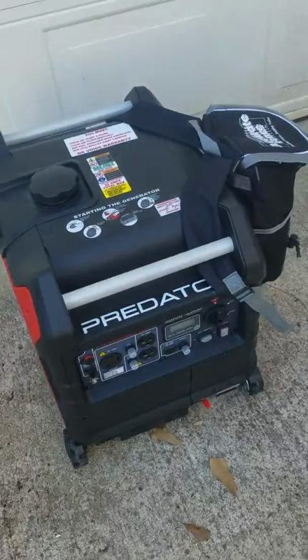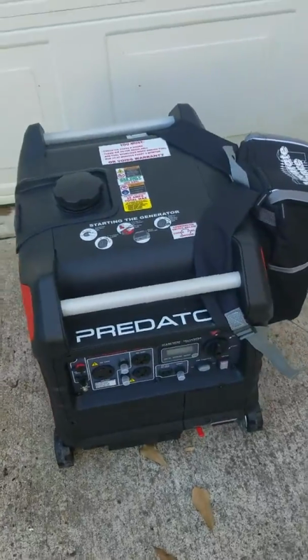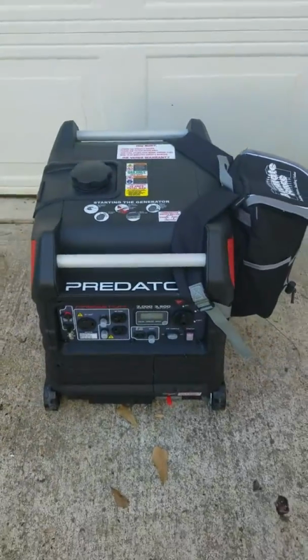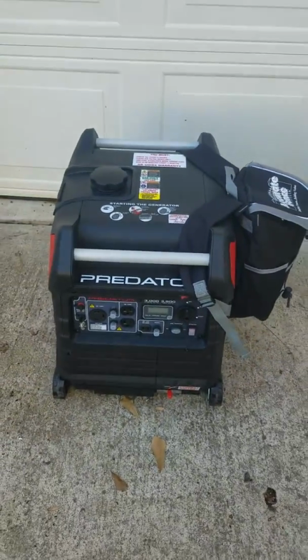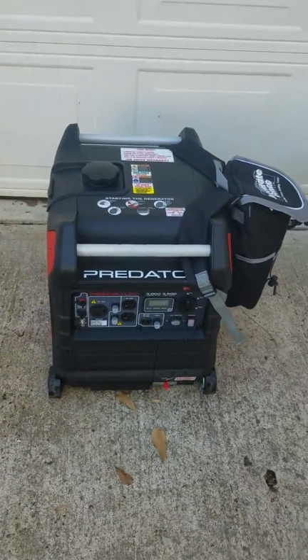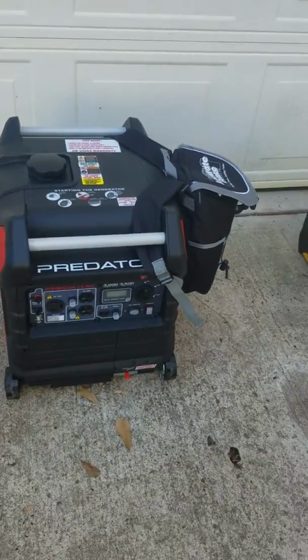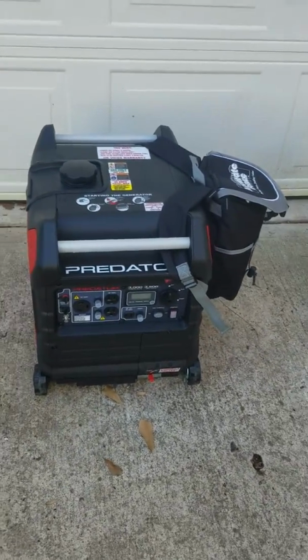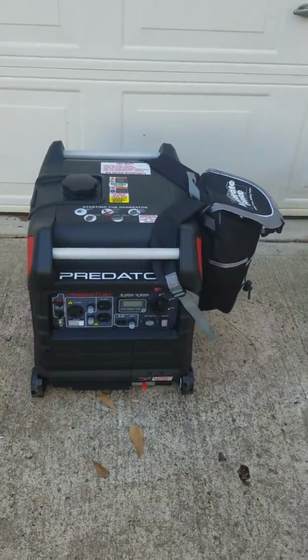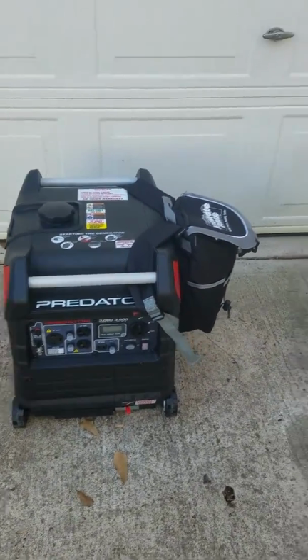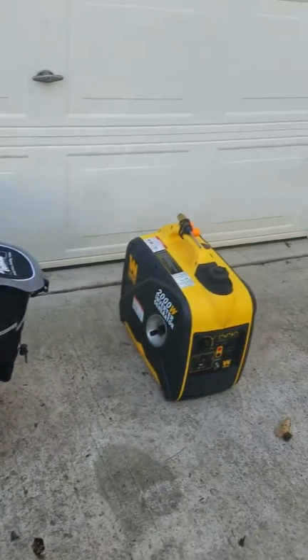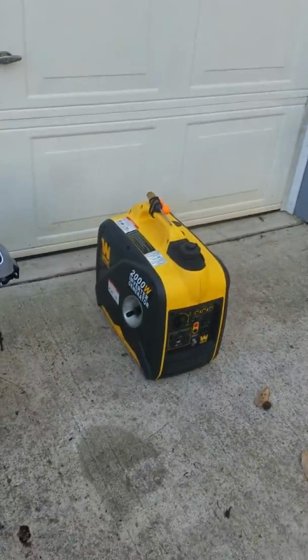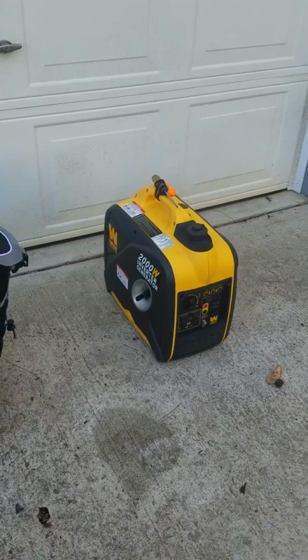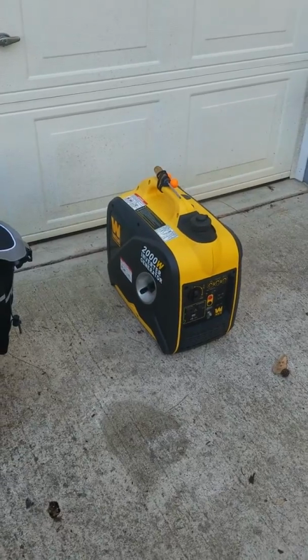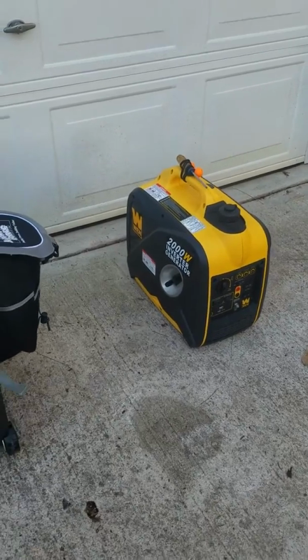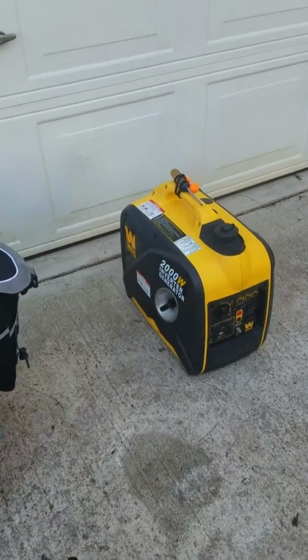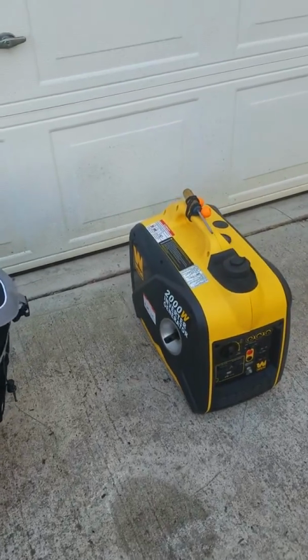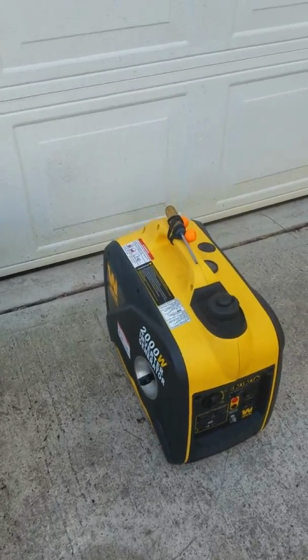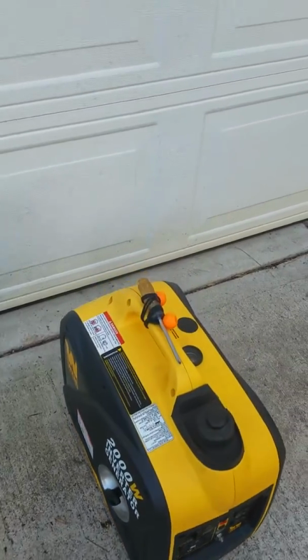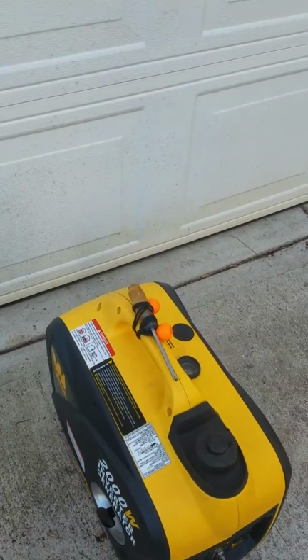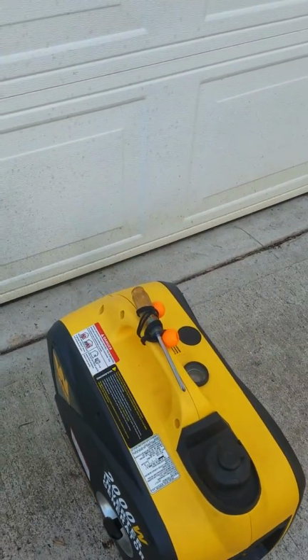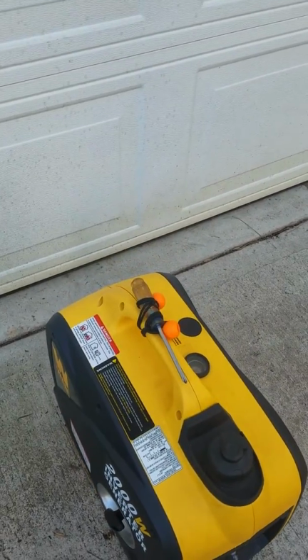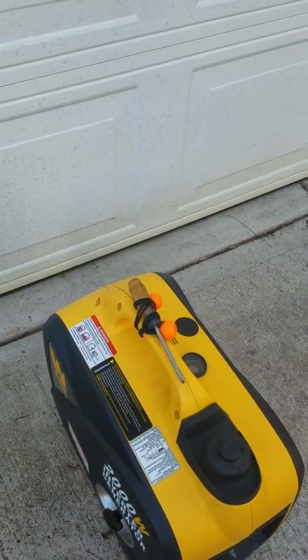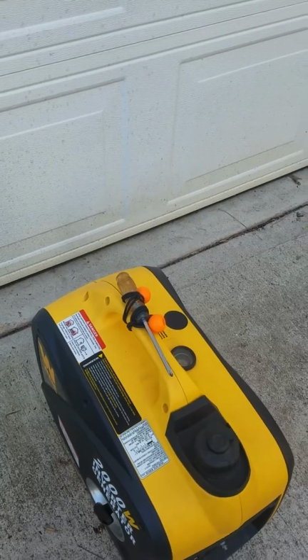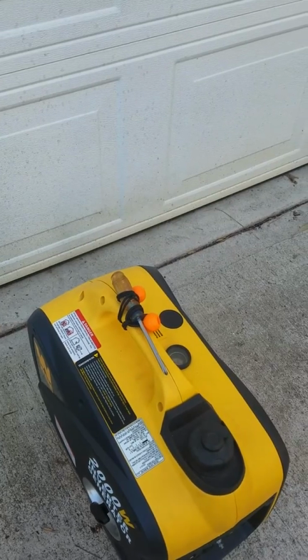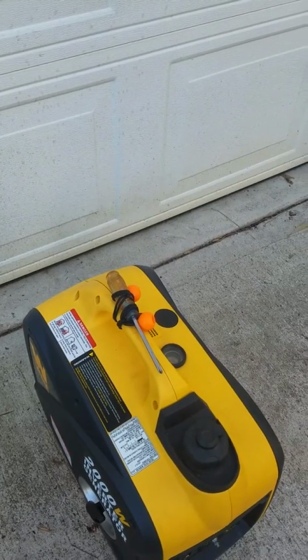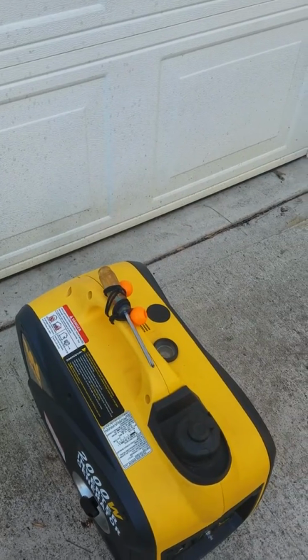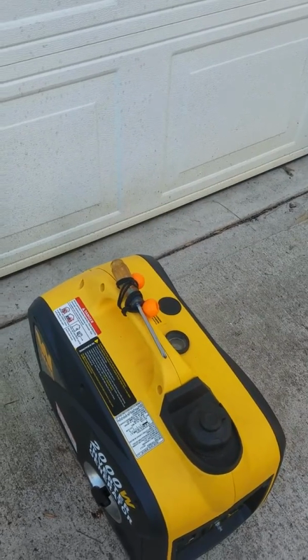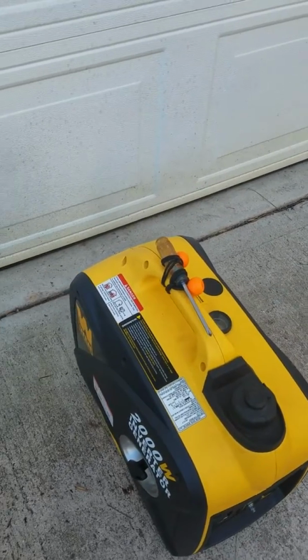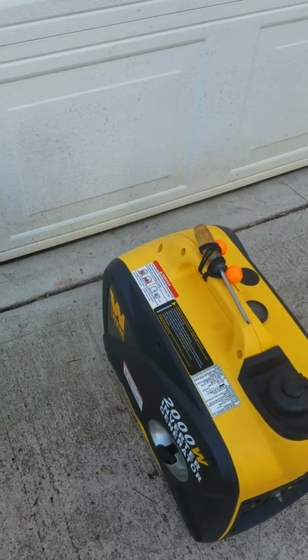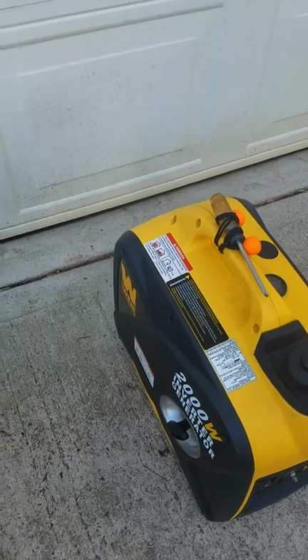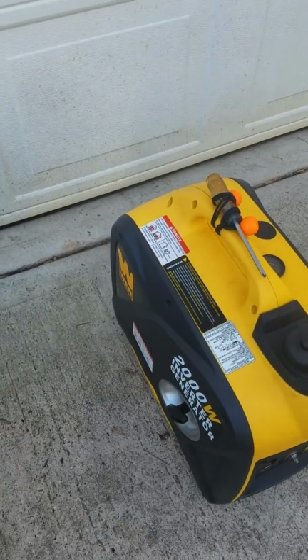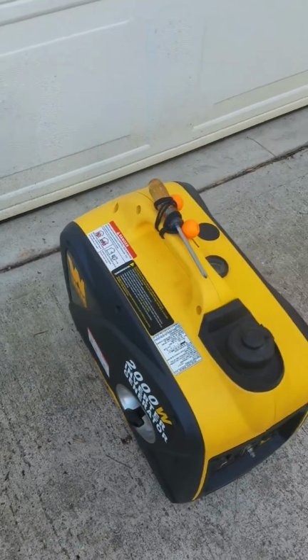That was just a couple of things I did to my generator. I haven't done any modifications to this one, except I put a Phillips head screwdriver on top with some bungee balls to hold it down so I can use it to get inside my generator.